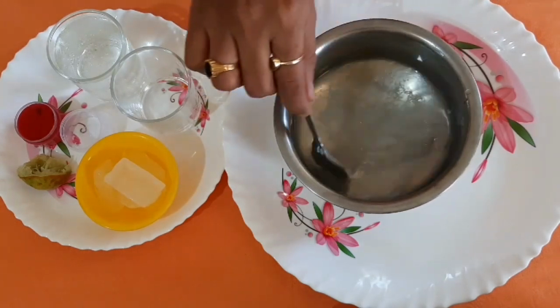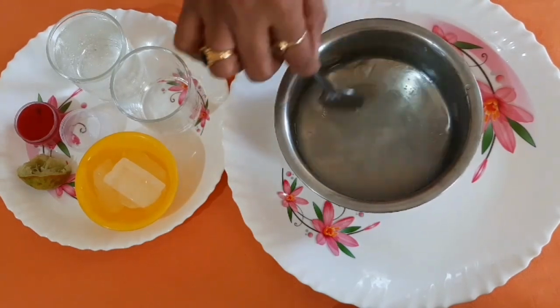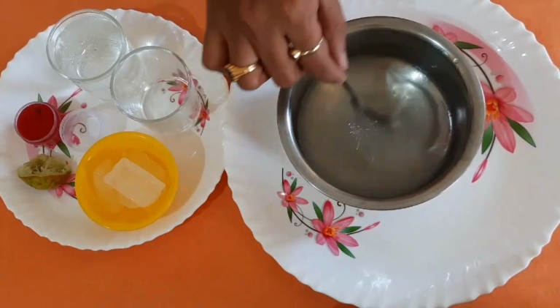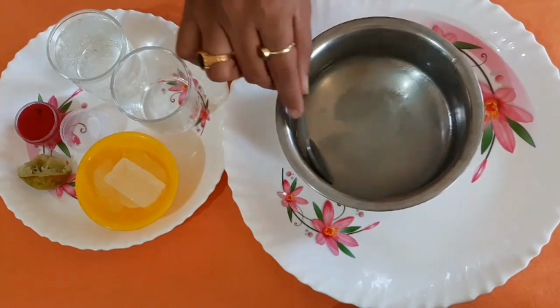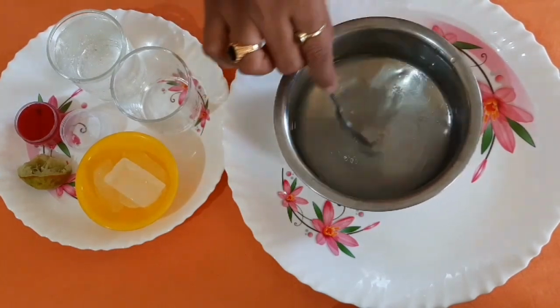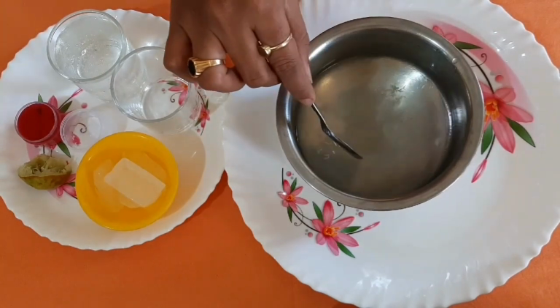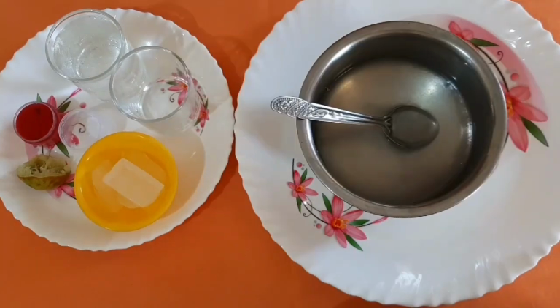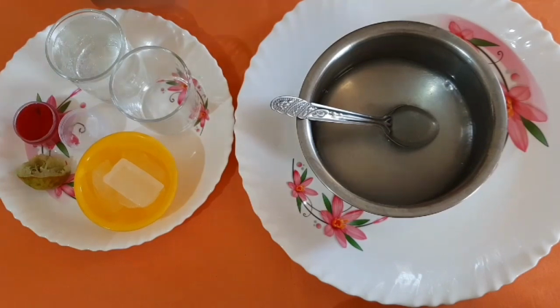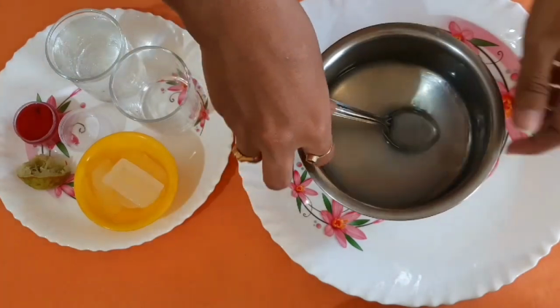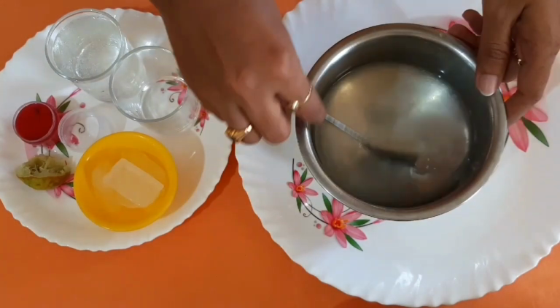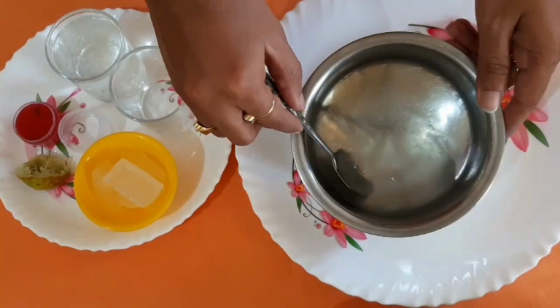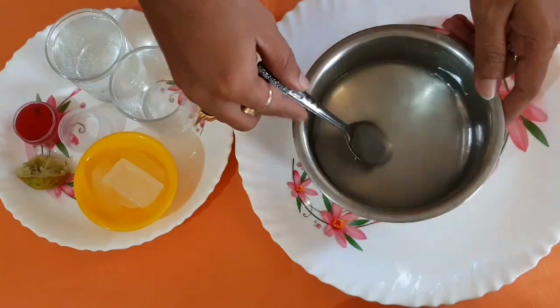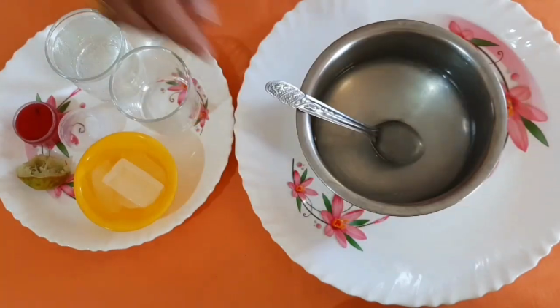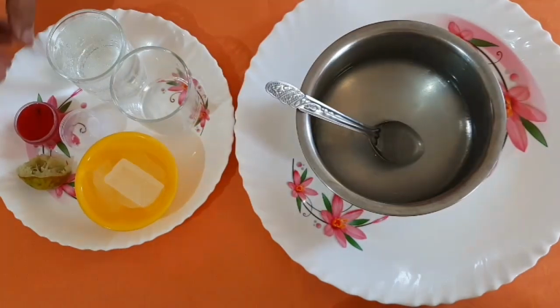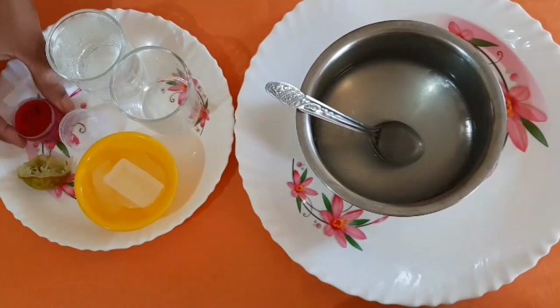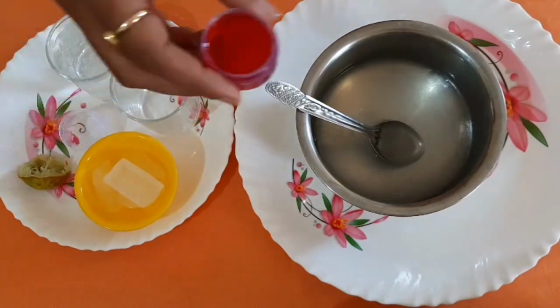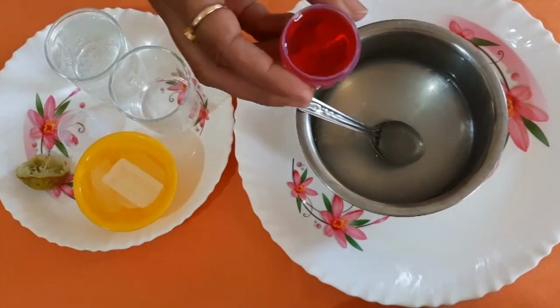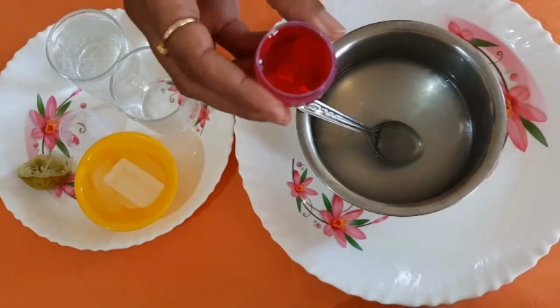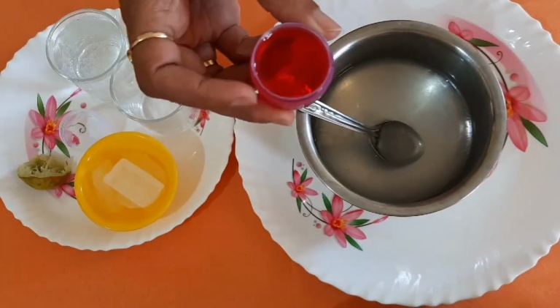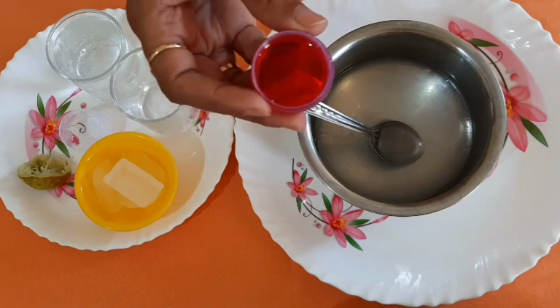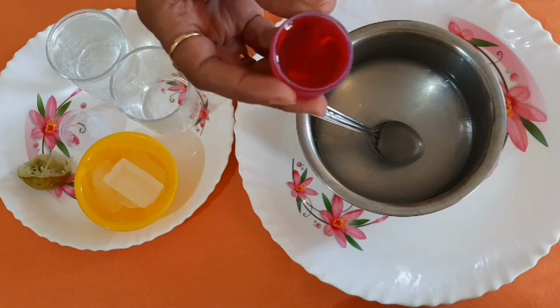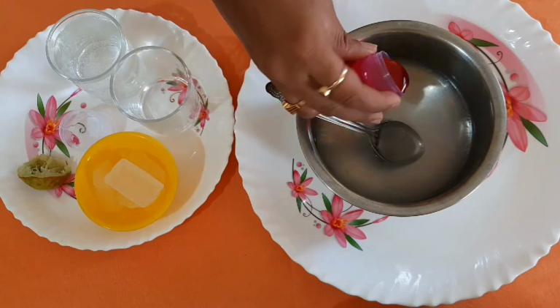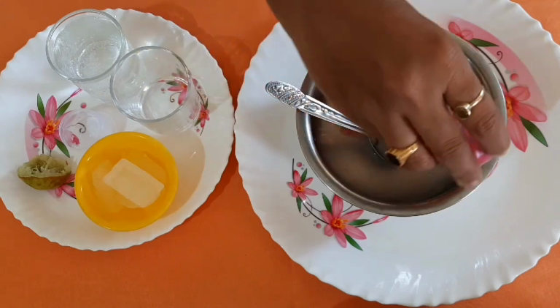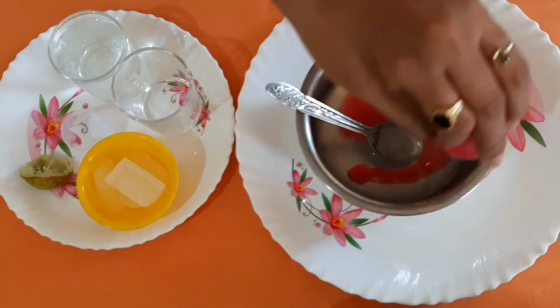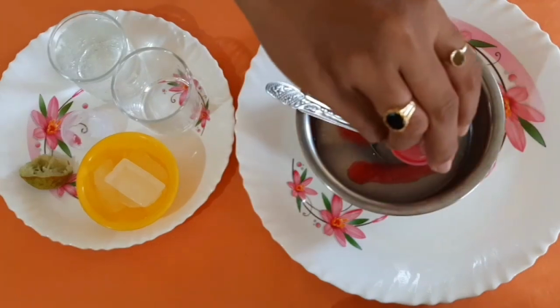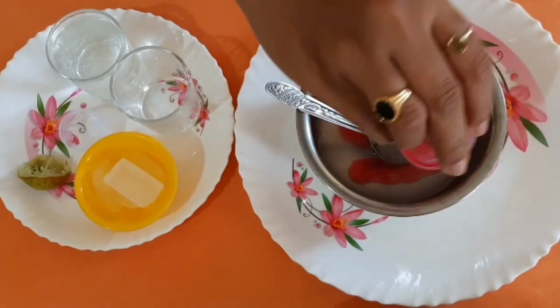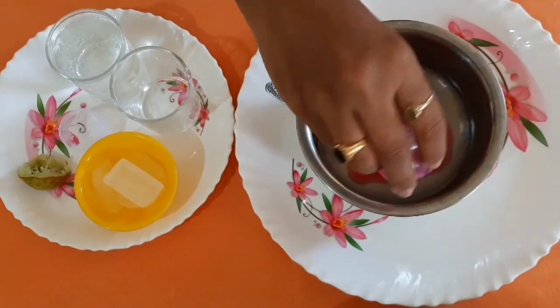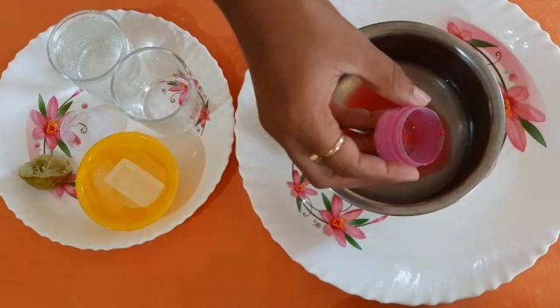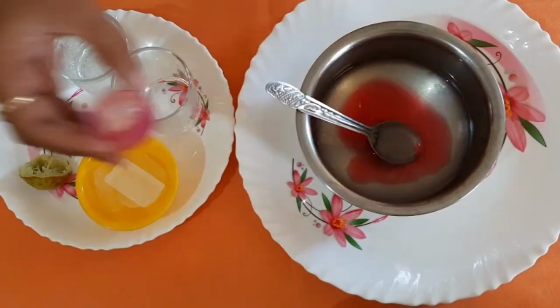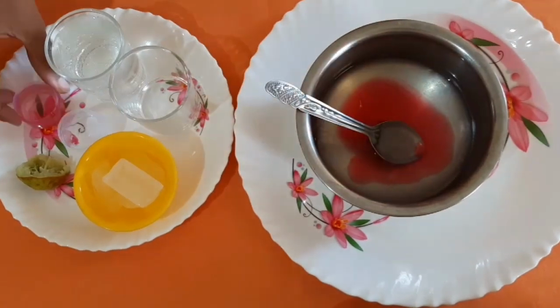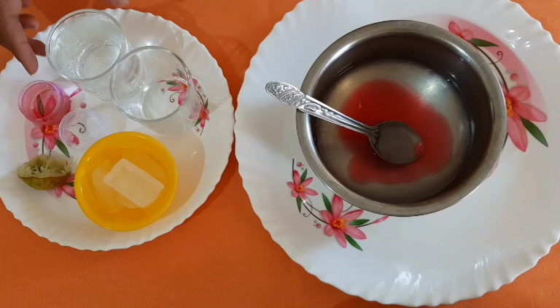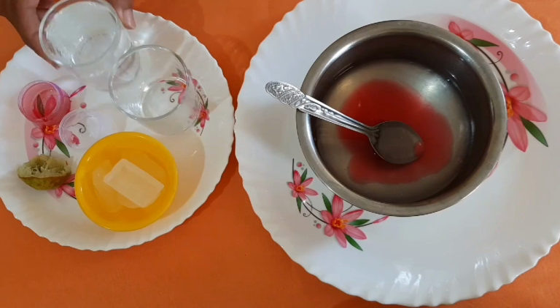We are going to make lemonade and it is very good with the soda. The soda is not compulsory. So we are going to try the Rooh Afza lemonade.